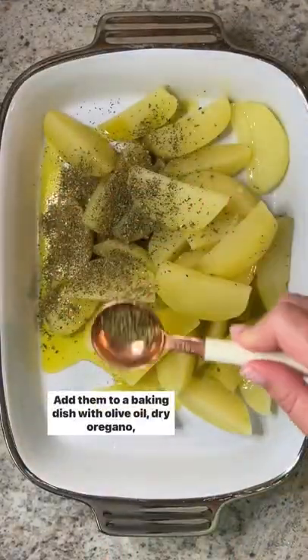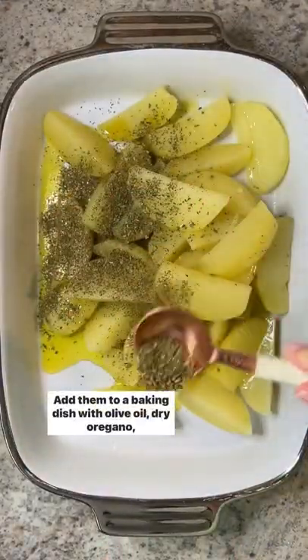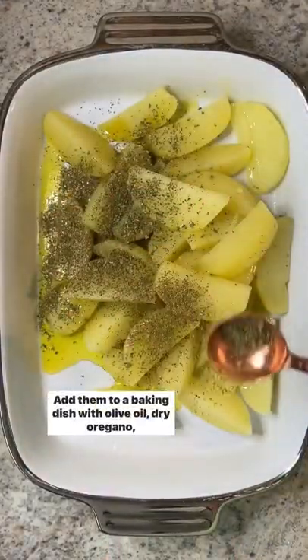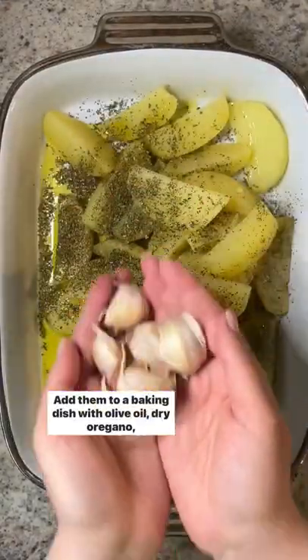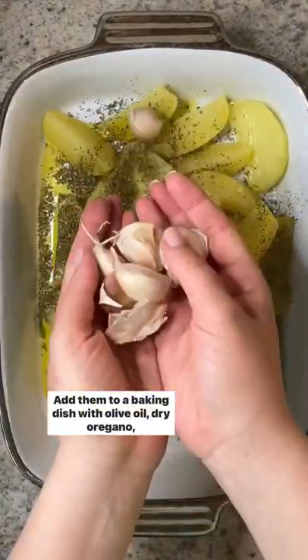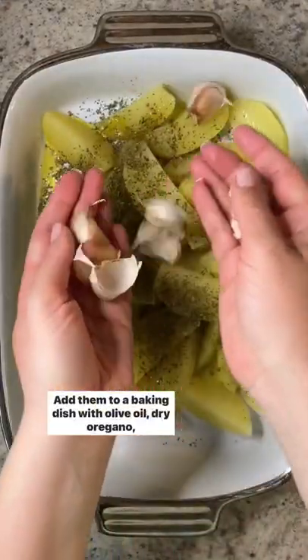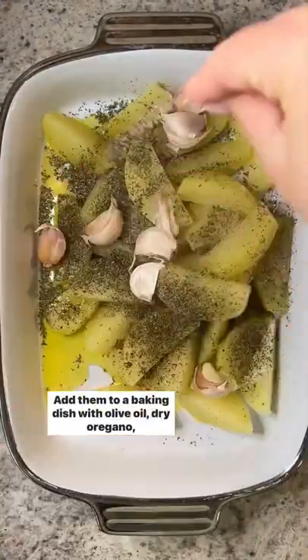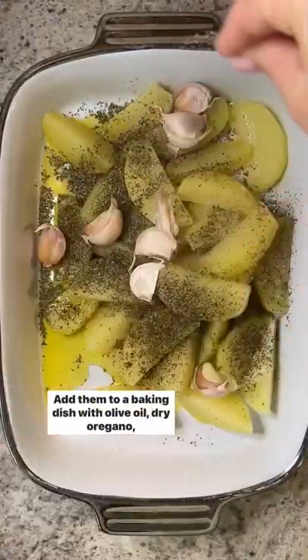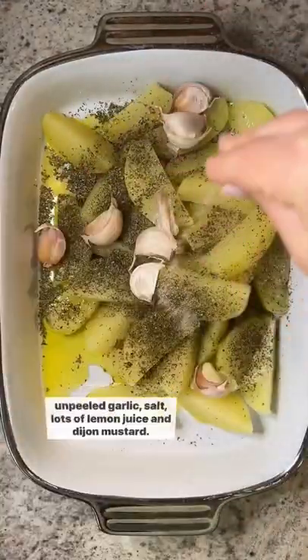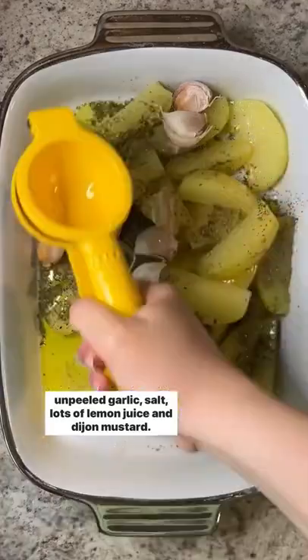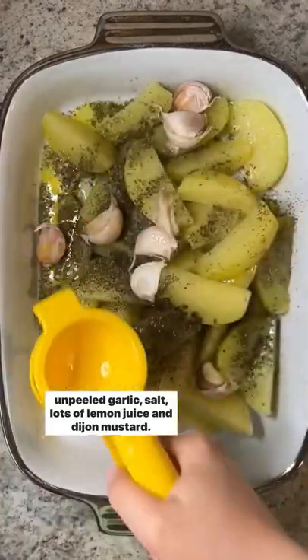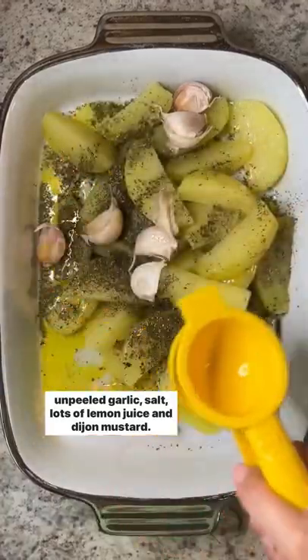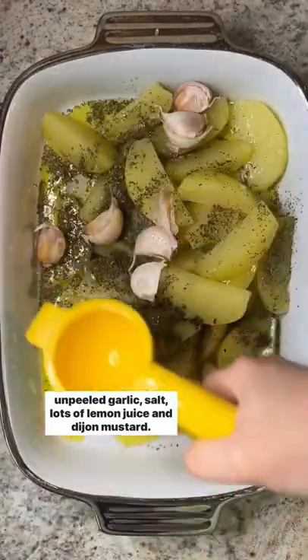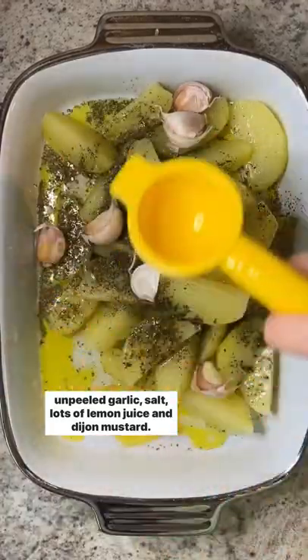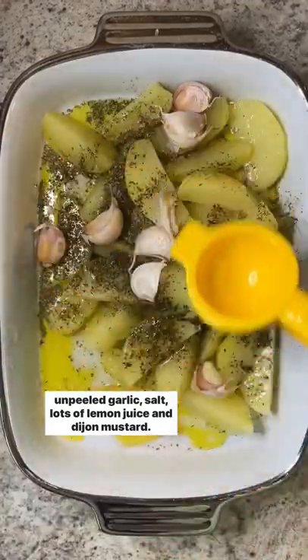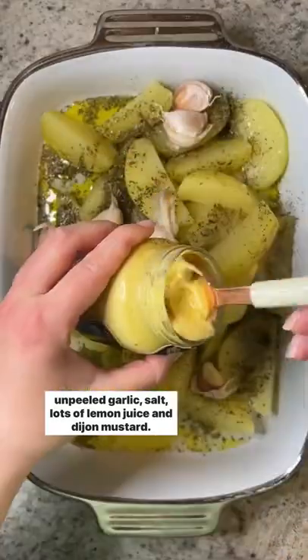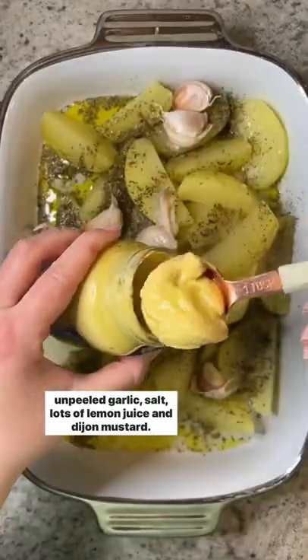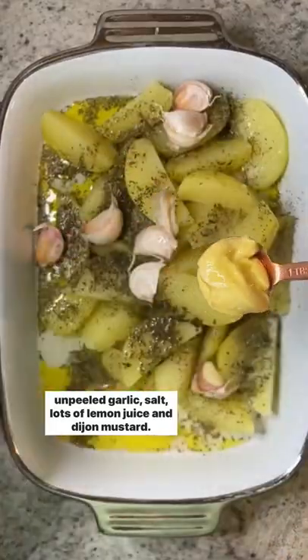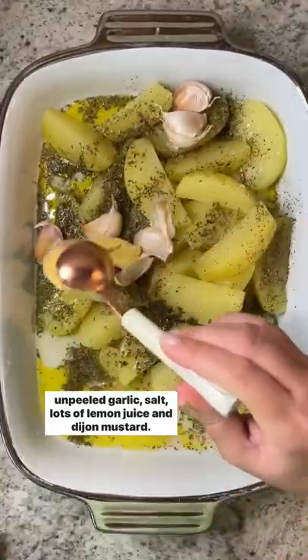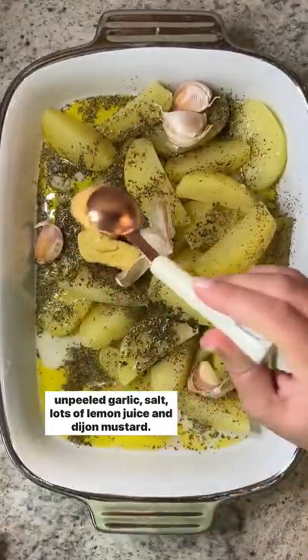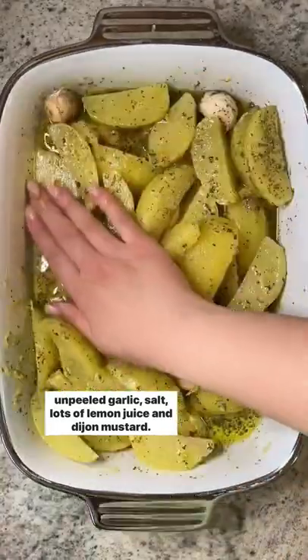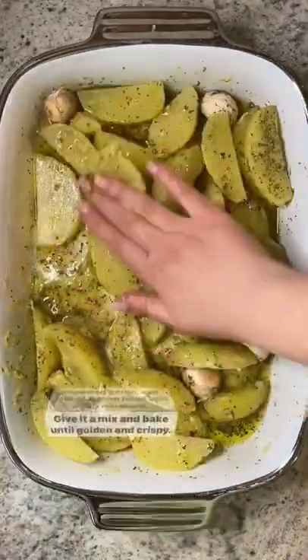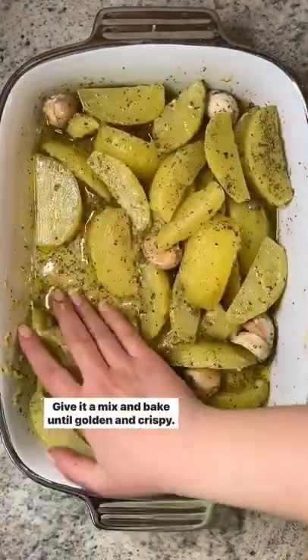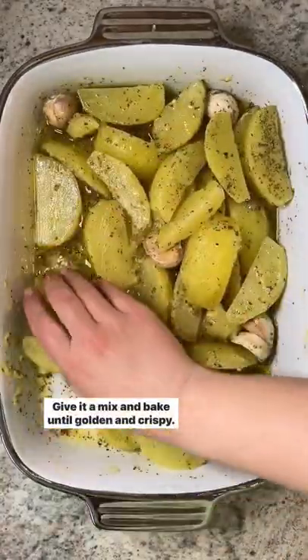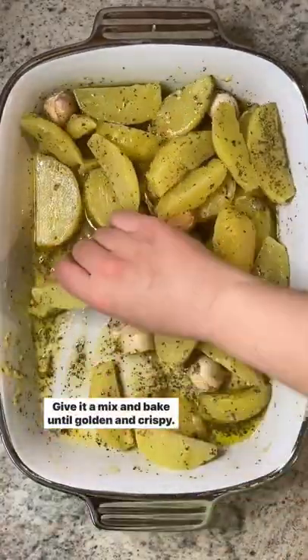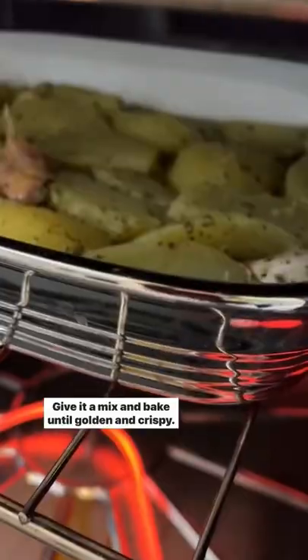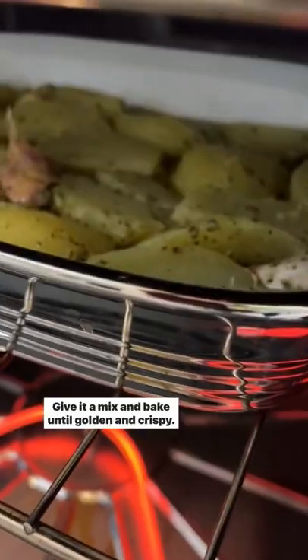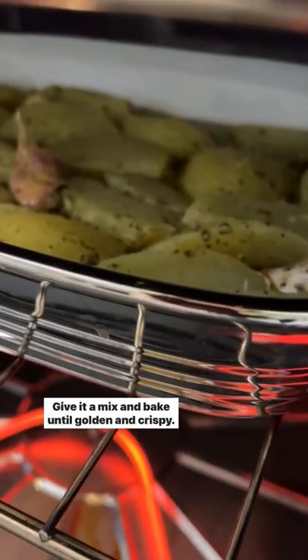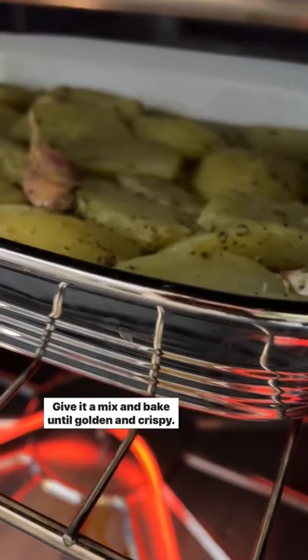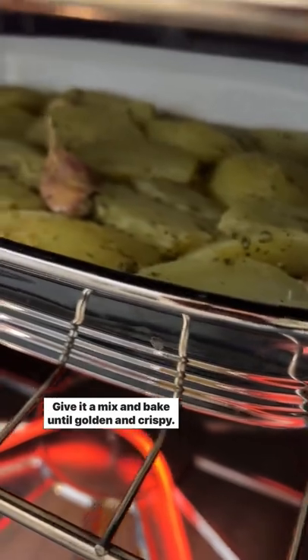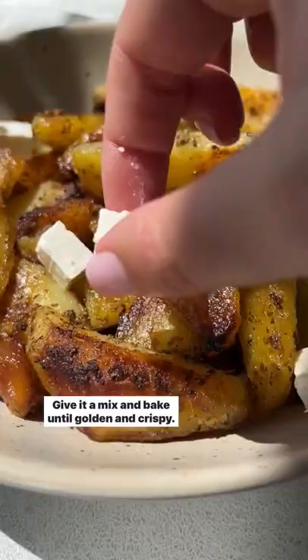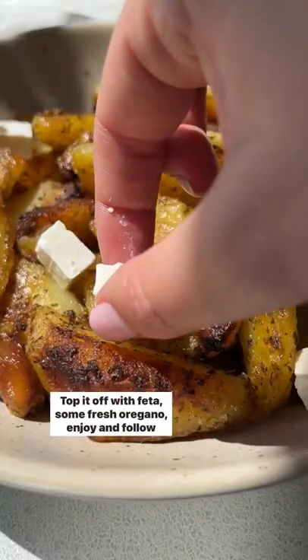Add them to a baking dish with olive oil, dry oregano, unpeeled garlic, salt, lots of lemon juice, and Dijon mustard. Give it a mix and bake until golden and crispy.